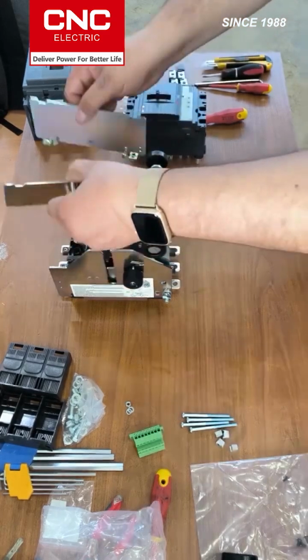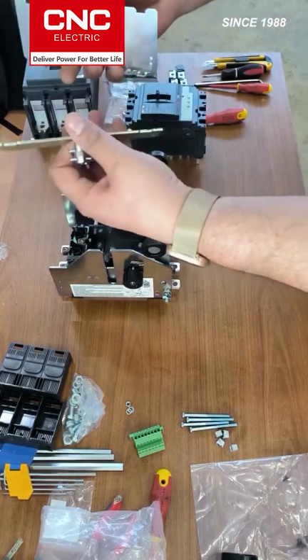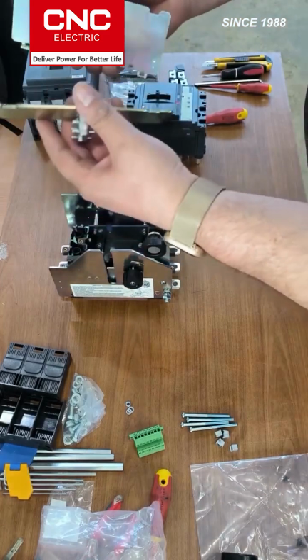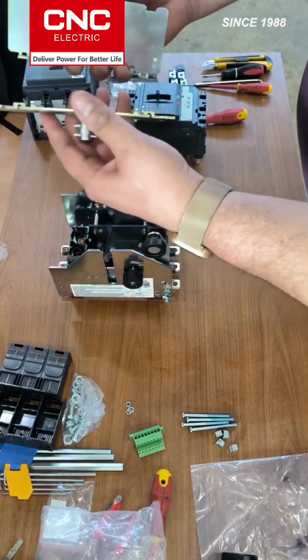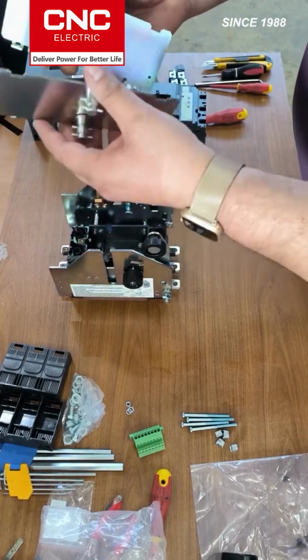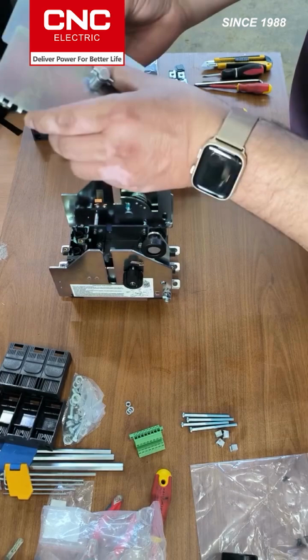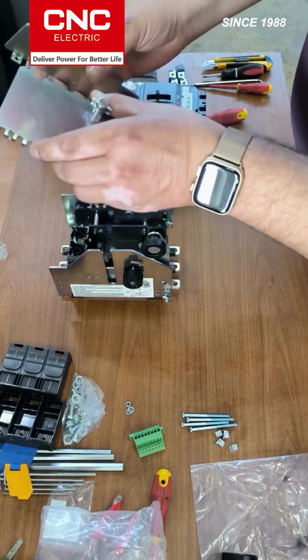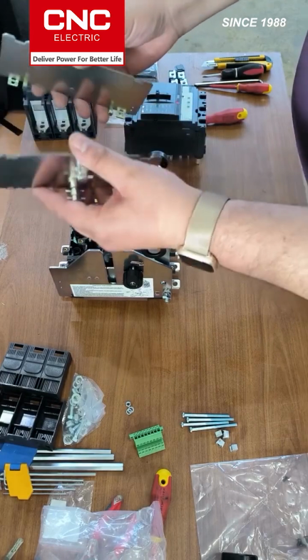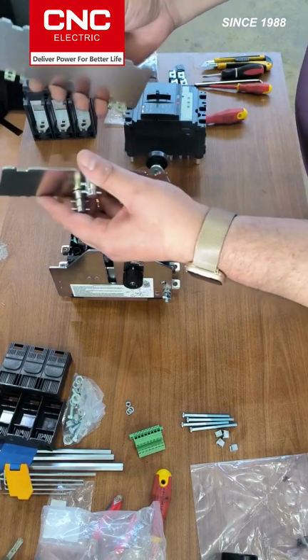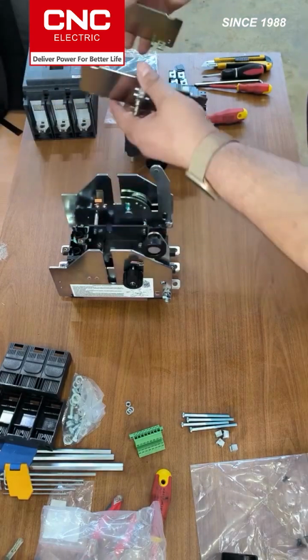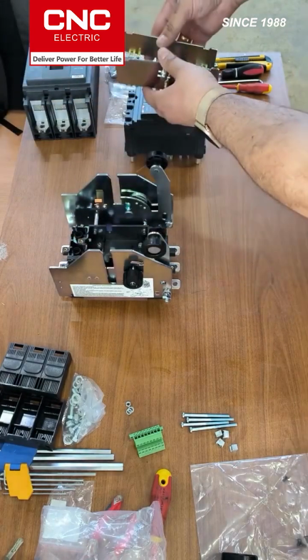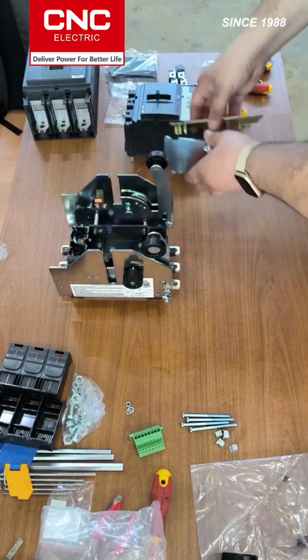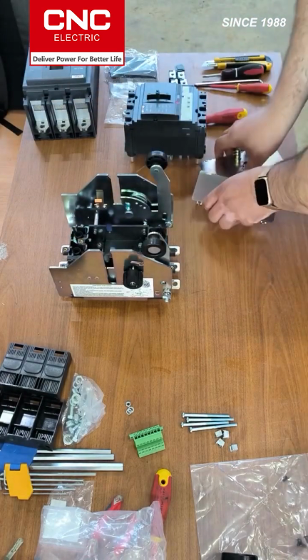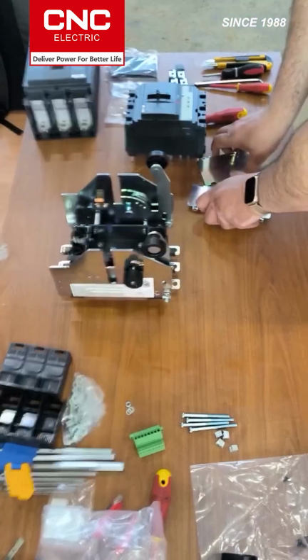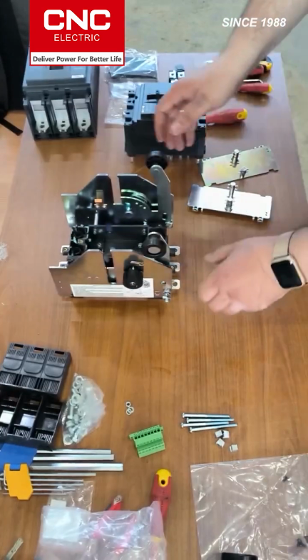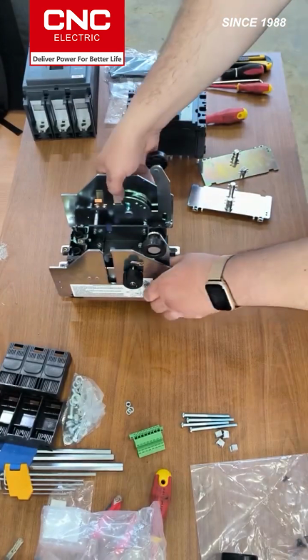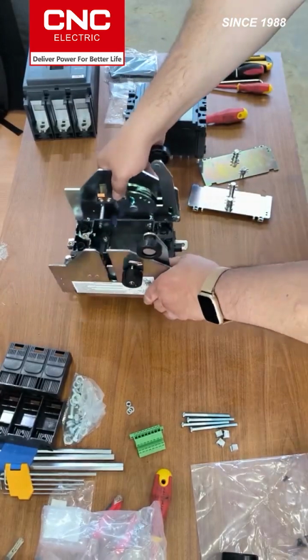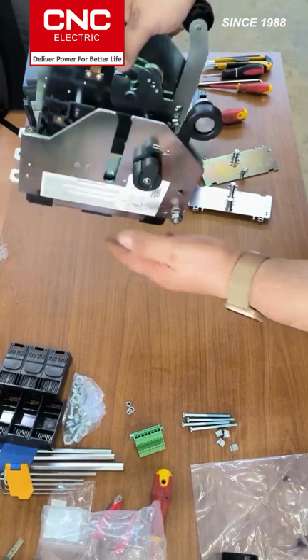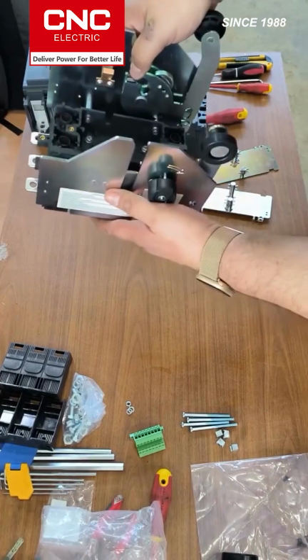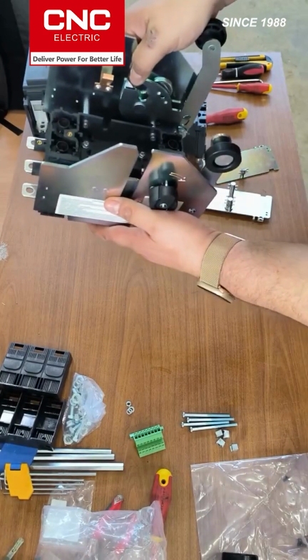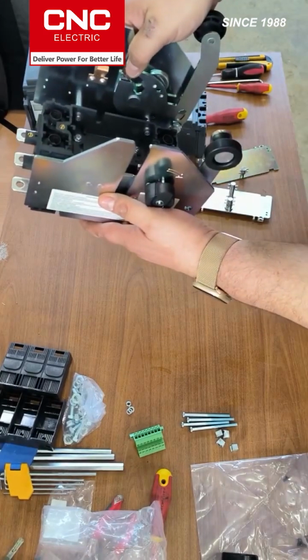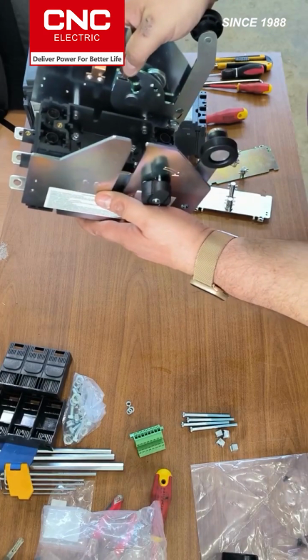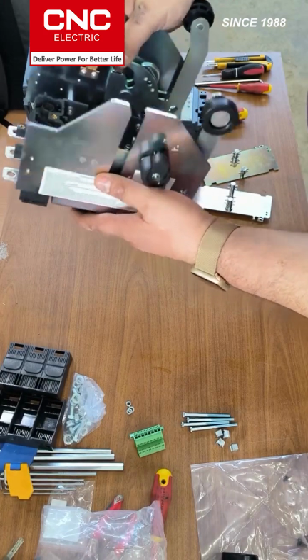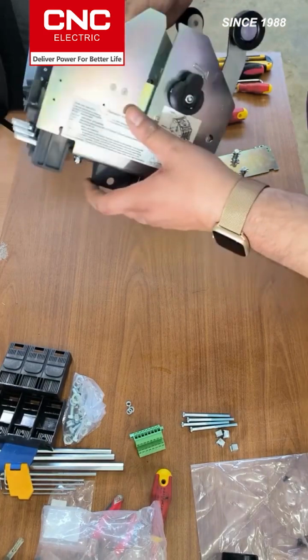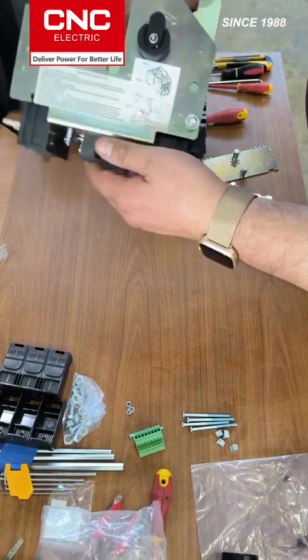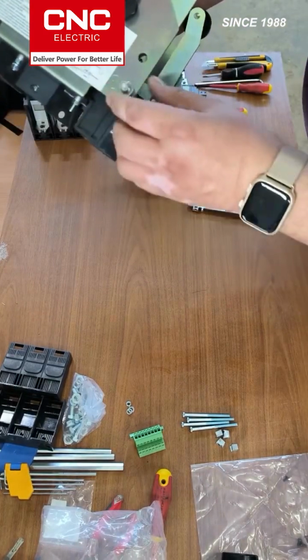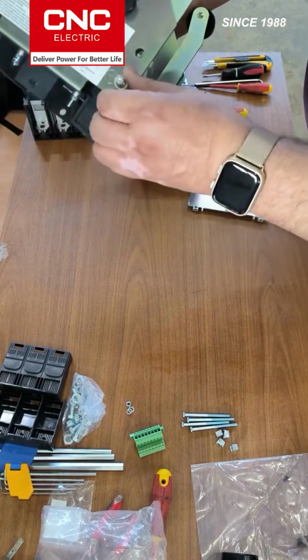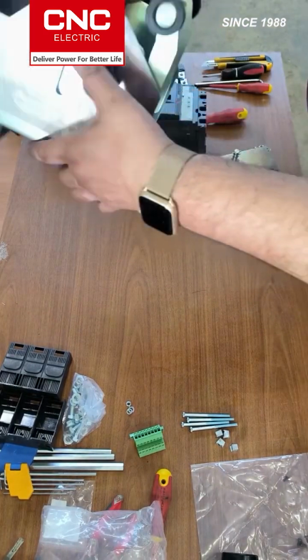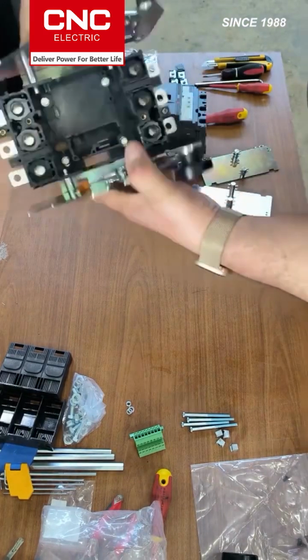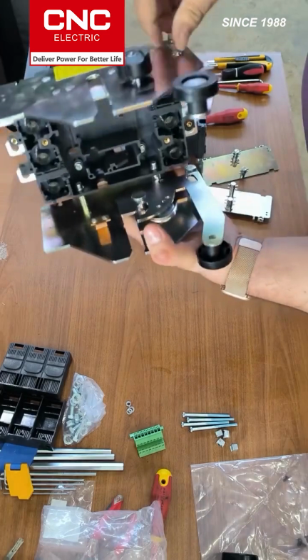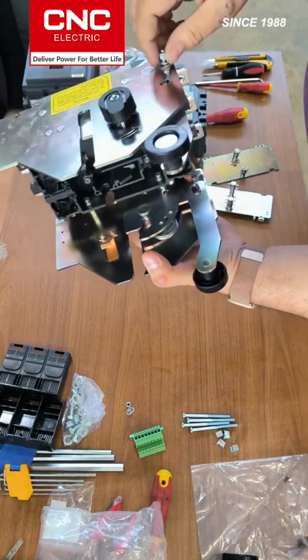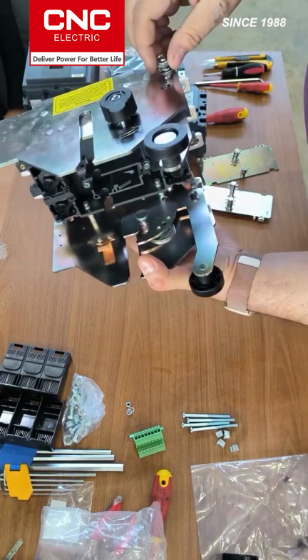The movable part consists of two counters, which are attached directly to the dispenser. On the basket of the stationary part, there are bolts for attaching and grounding these parts.